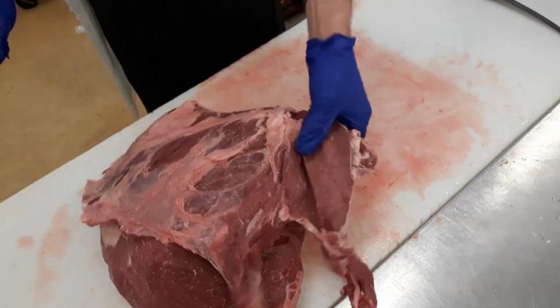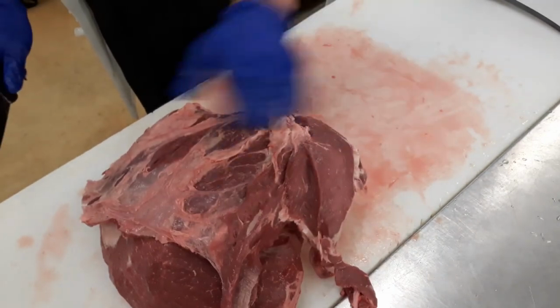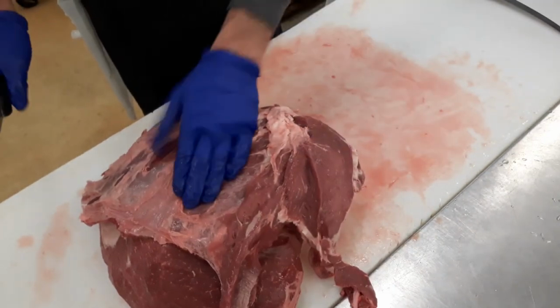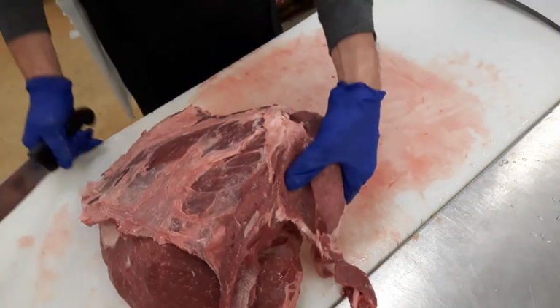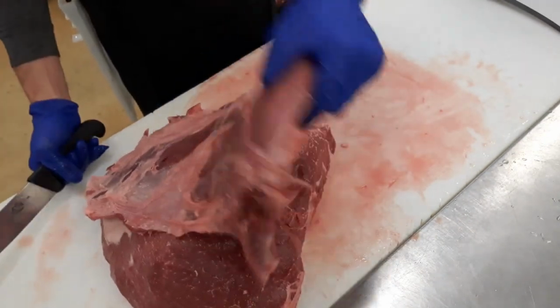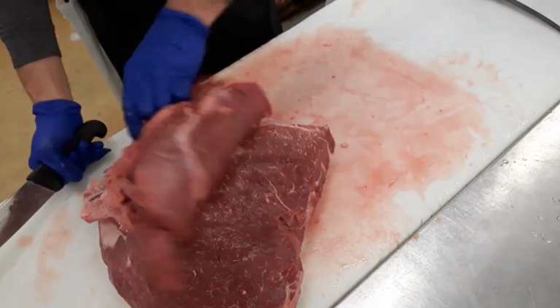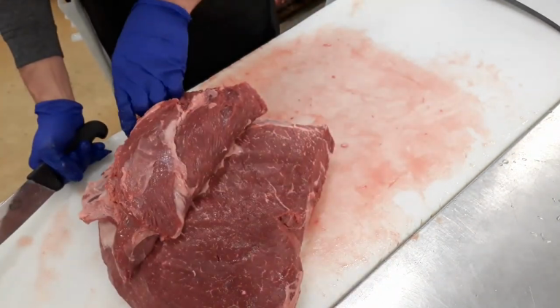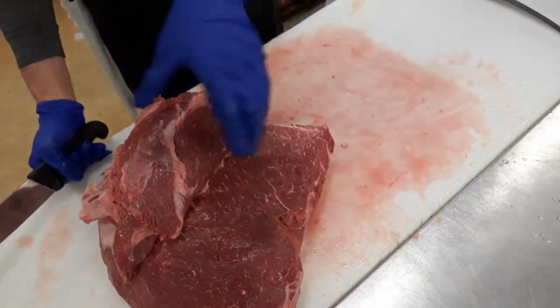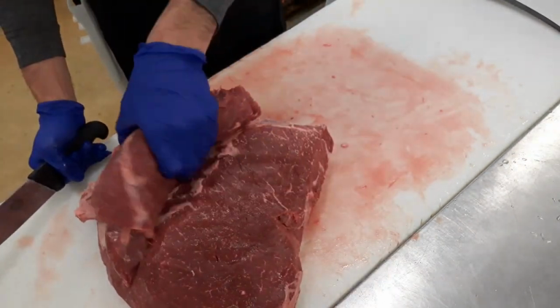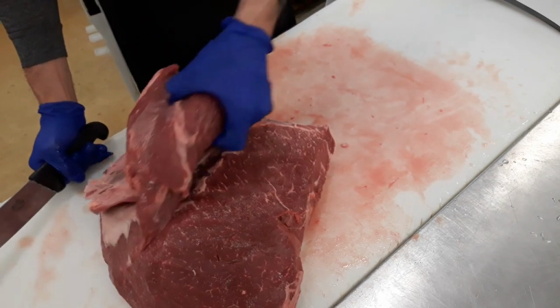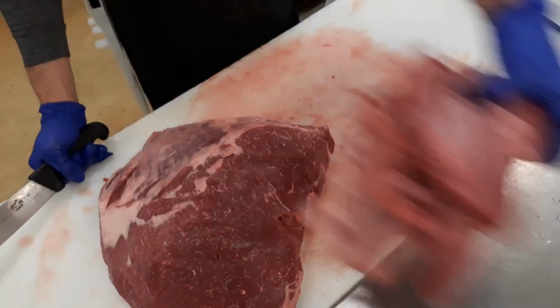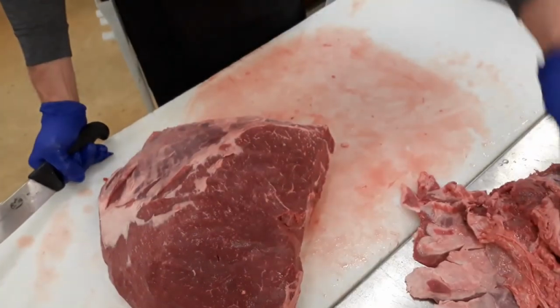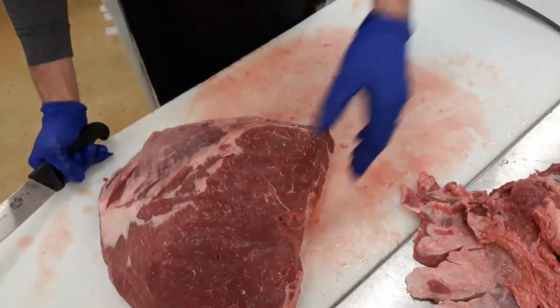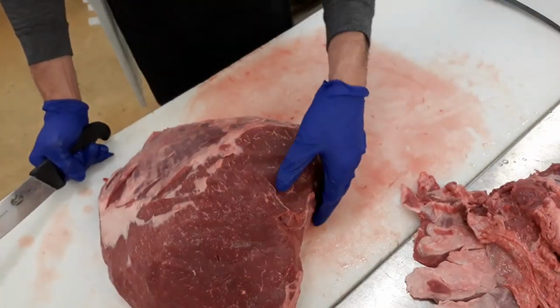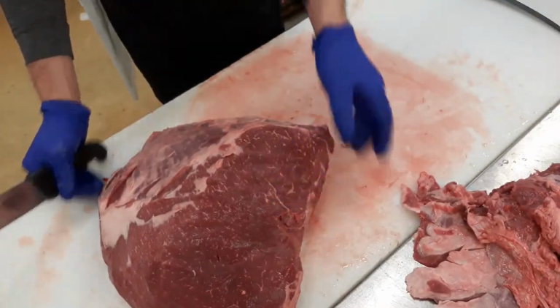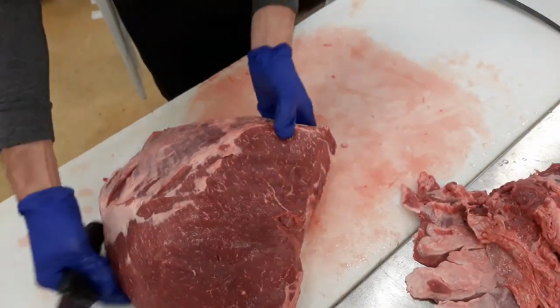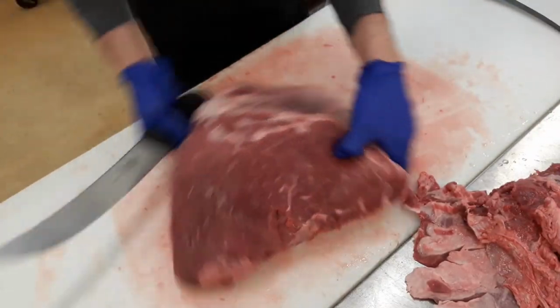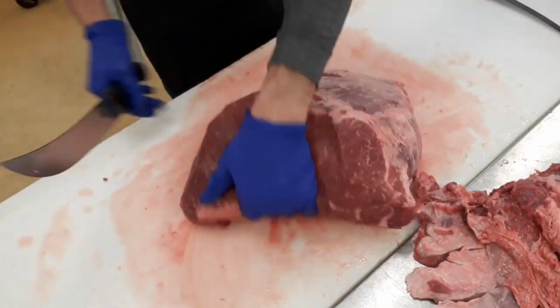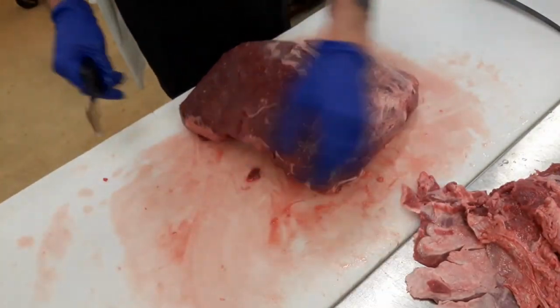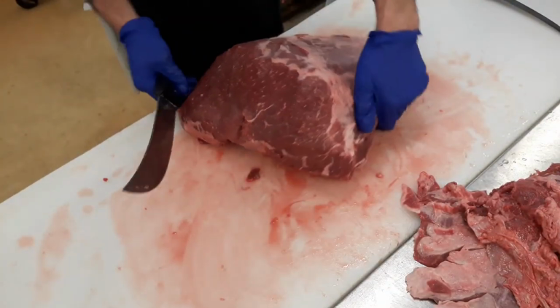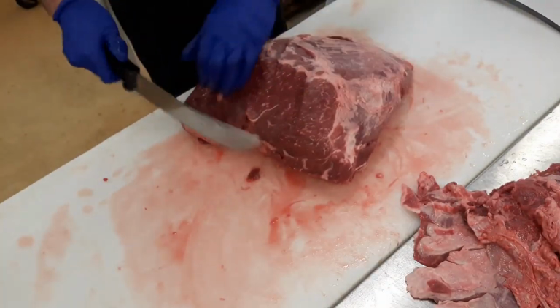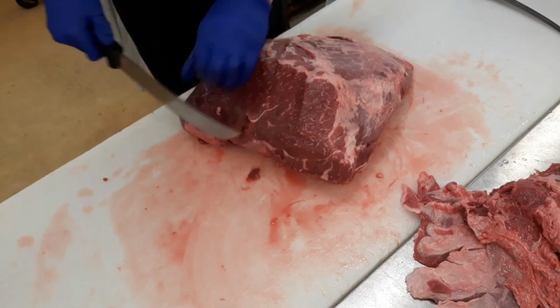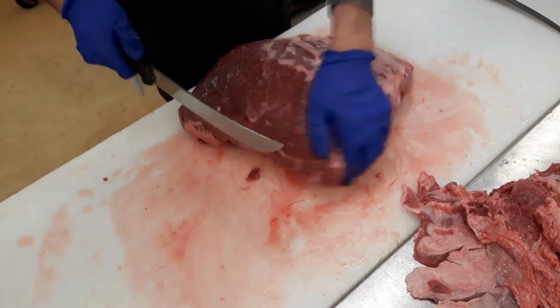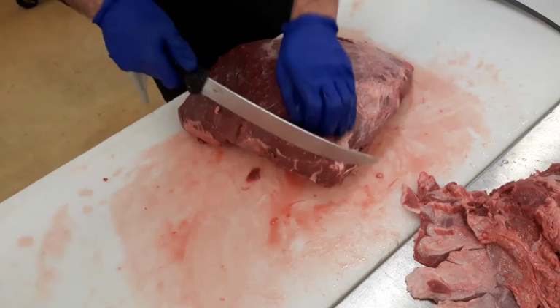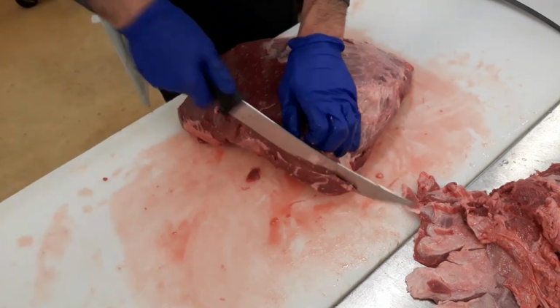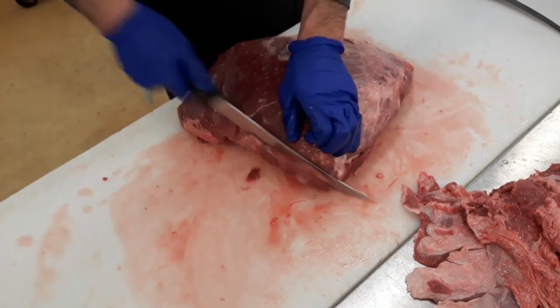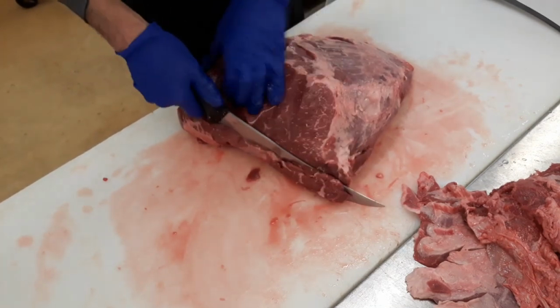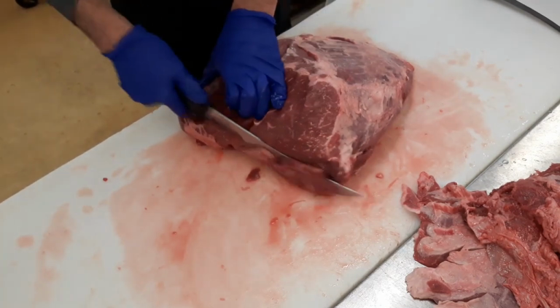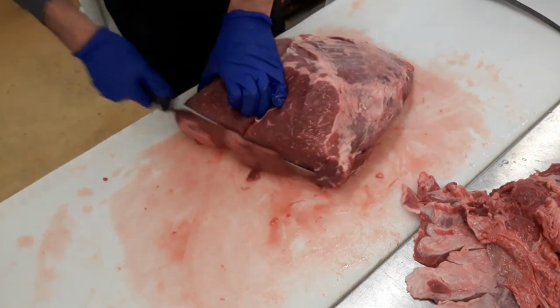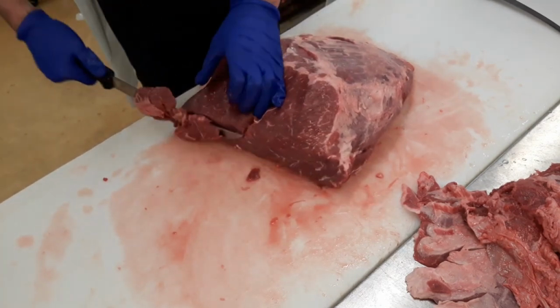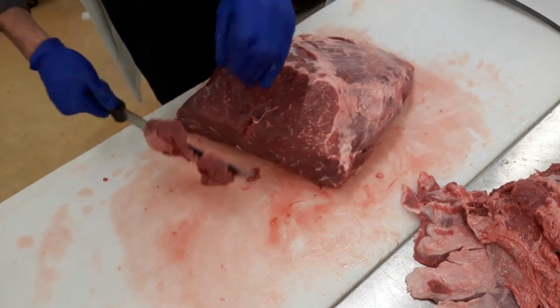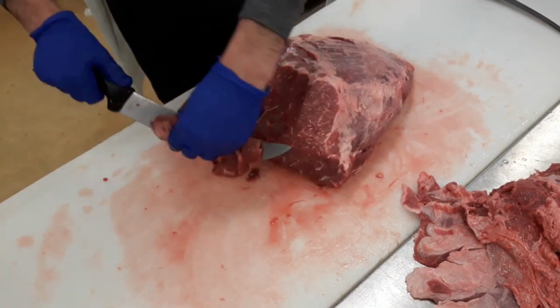Now I can use this cap for stew meat or cube steaks. Today I'm going to do stew meat because, obviously, being 95 degrees out, nobody's buying it — so you need to cut a fresh batch for the case.